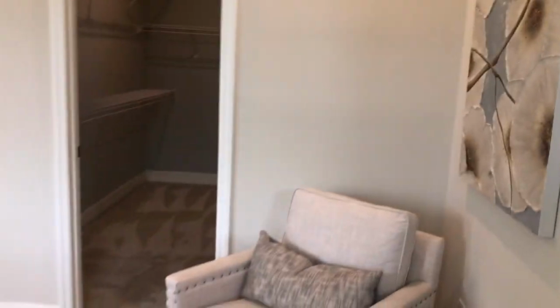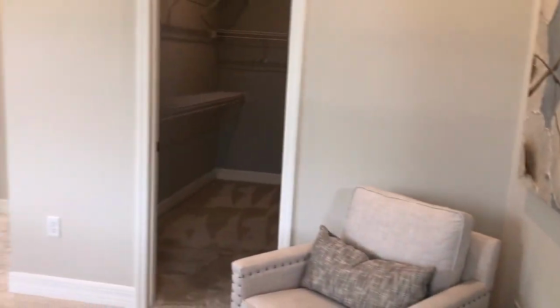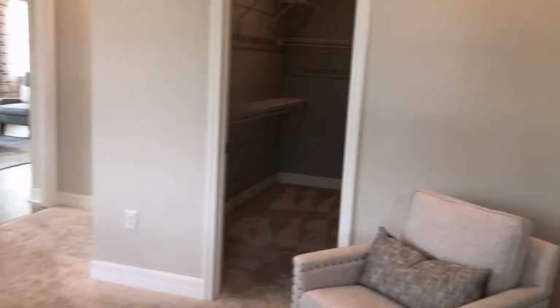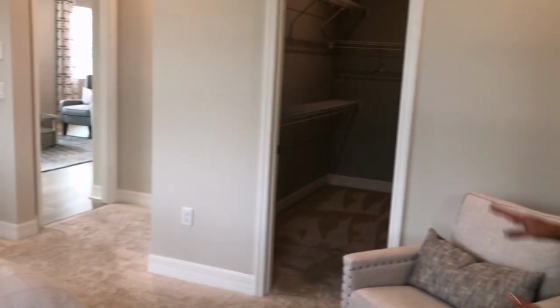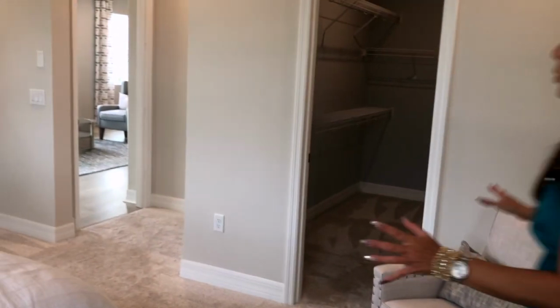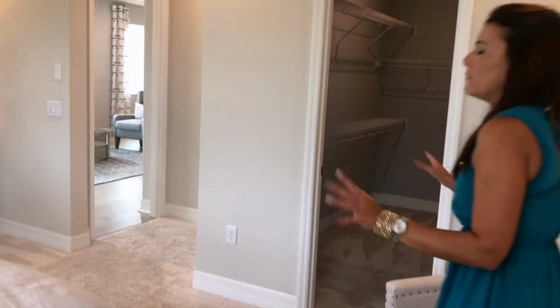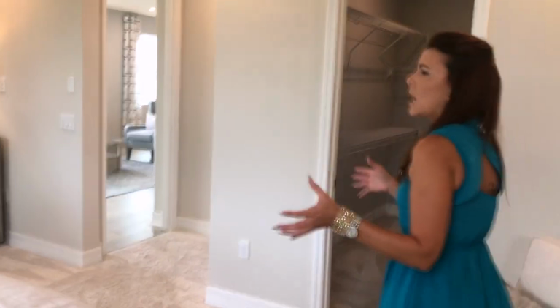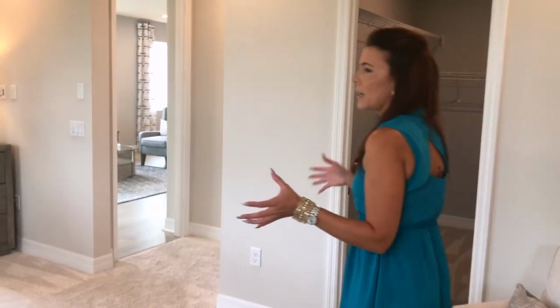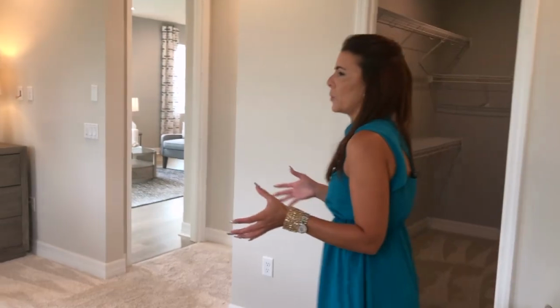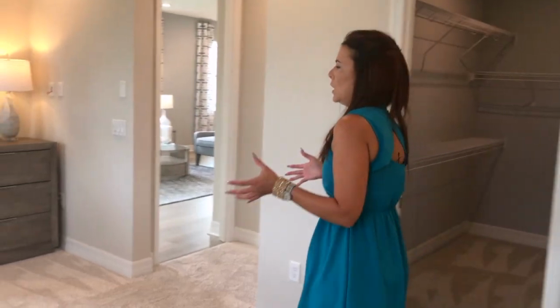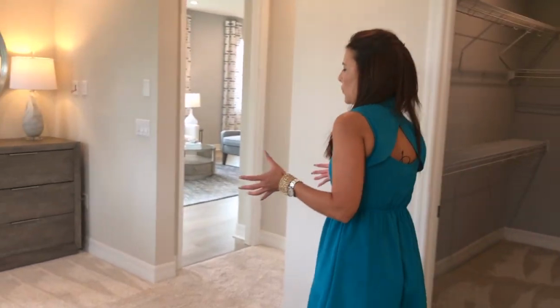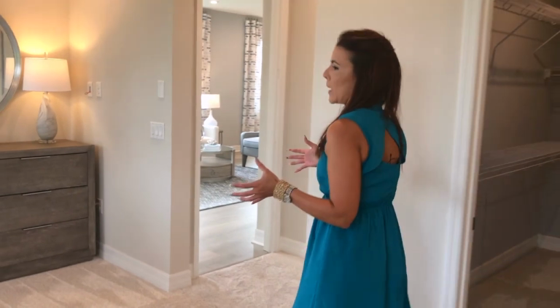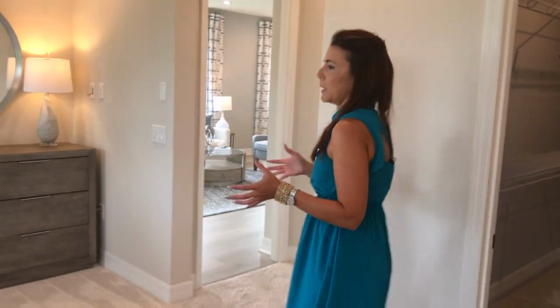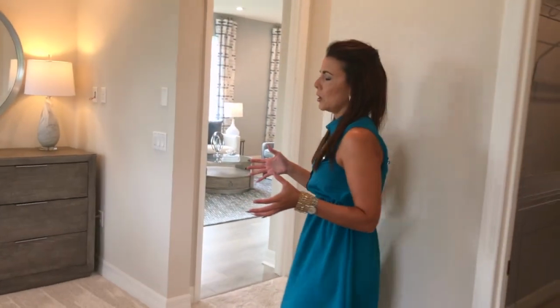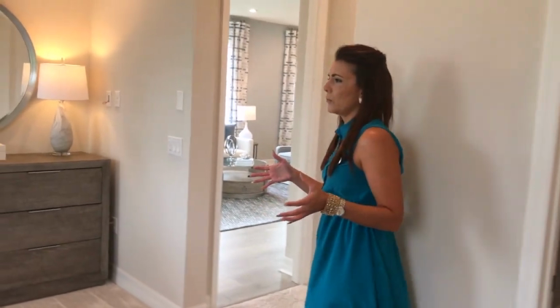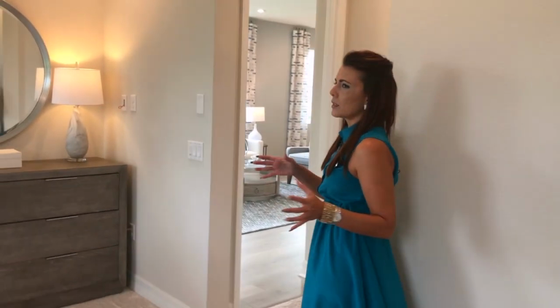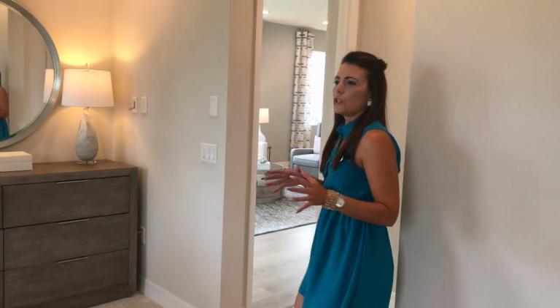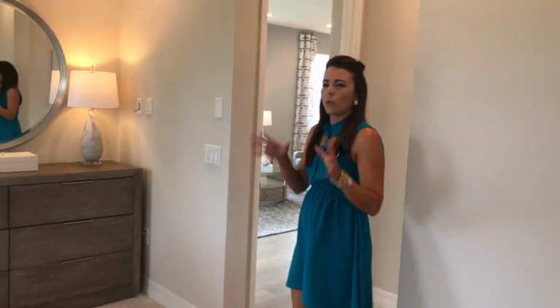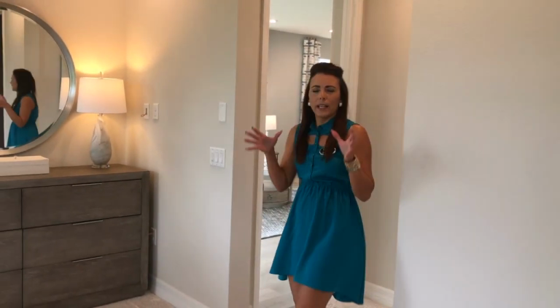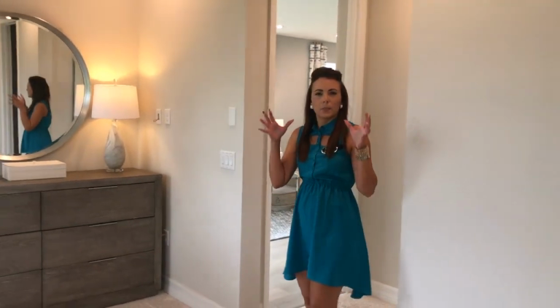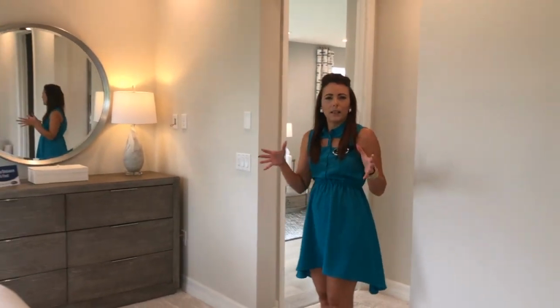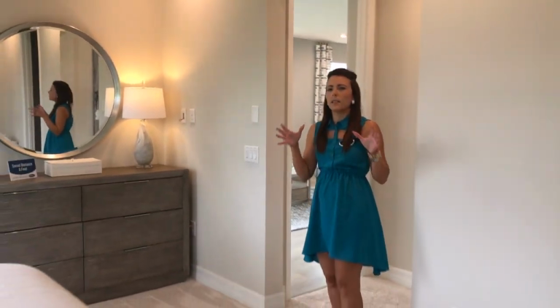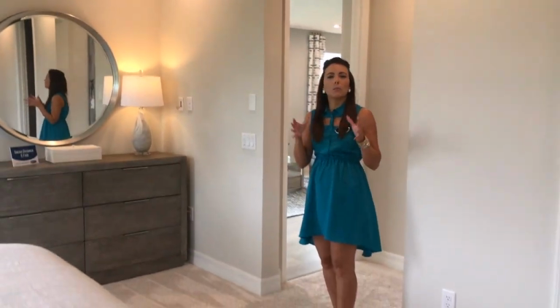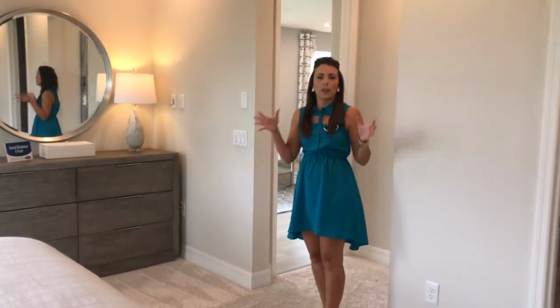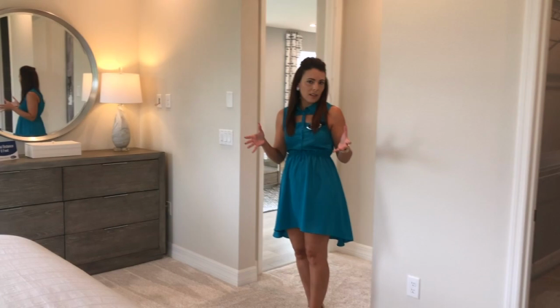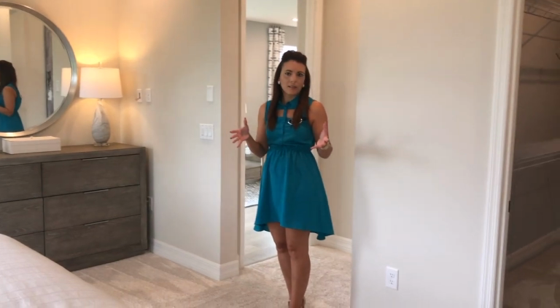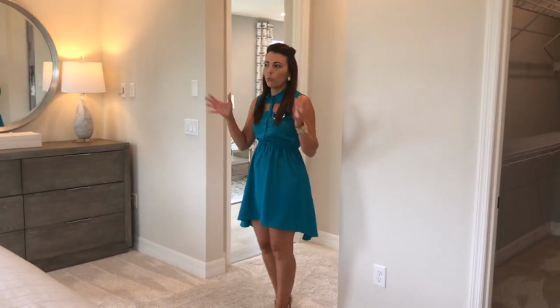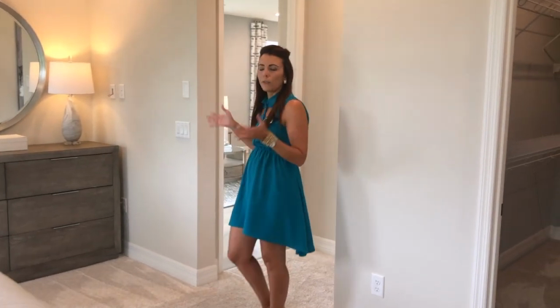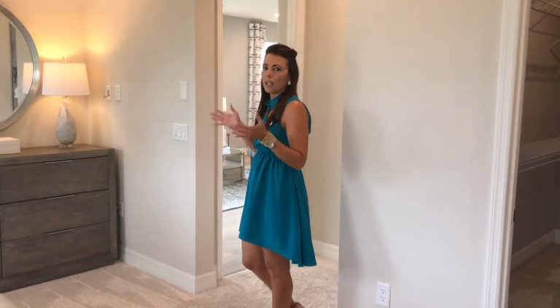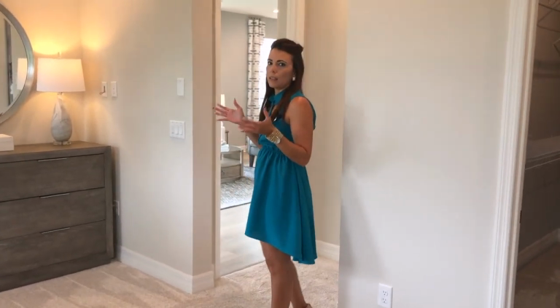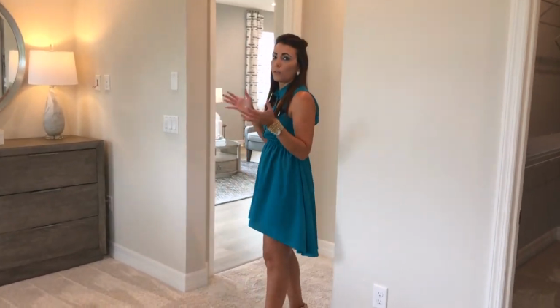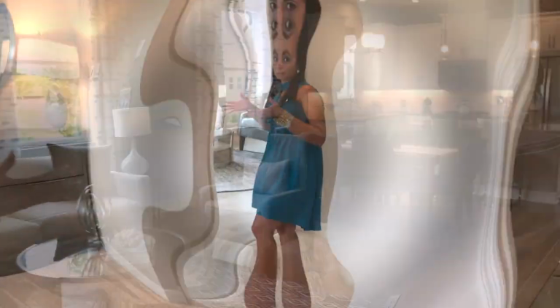This is an amazing floor plan — very compact for those family members that are looking for just the right space, nothing more, nothing less. You will definitely find it in this floor plan.